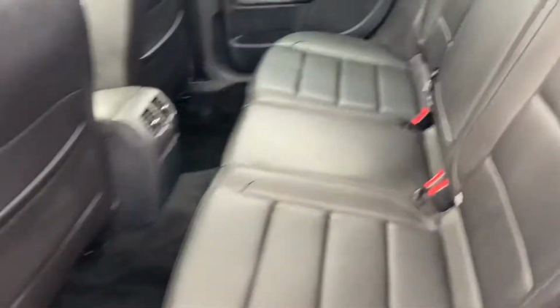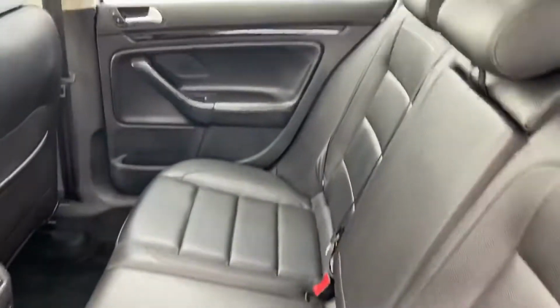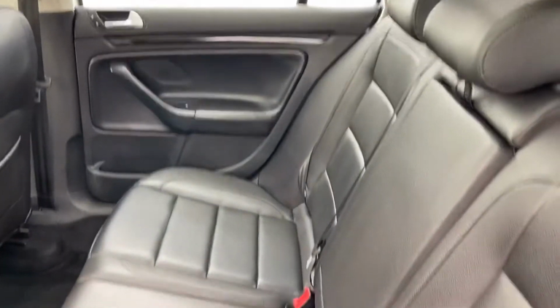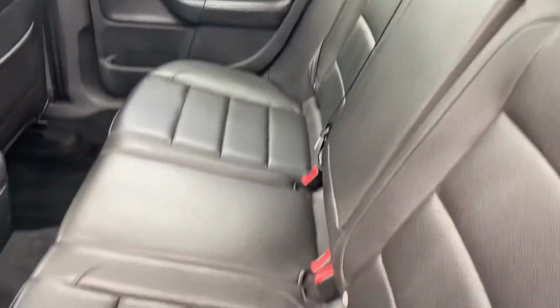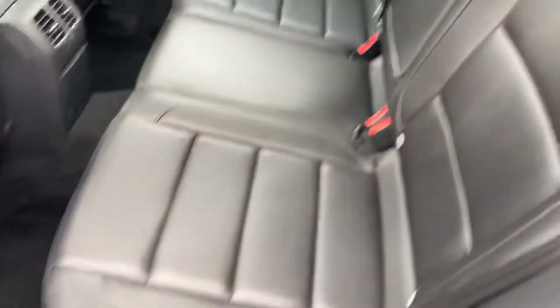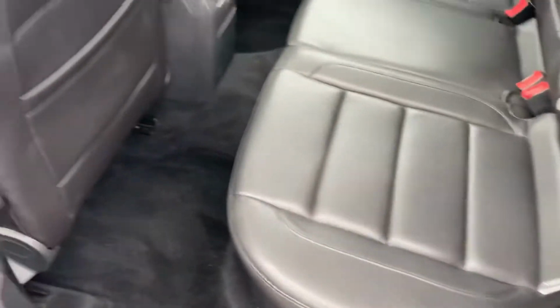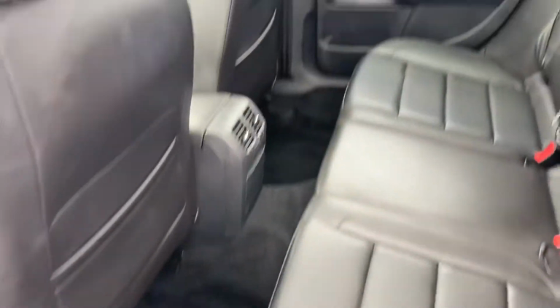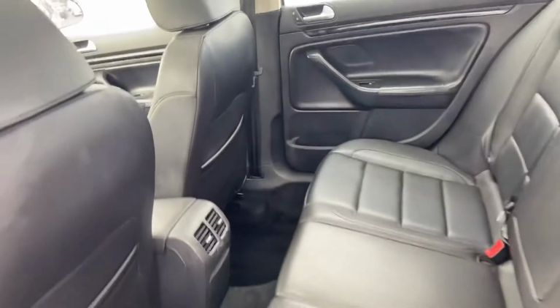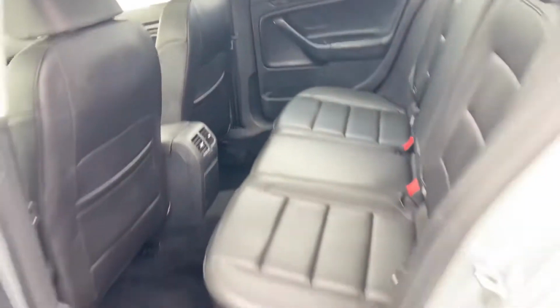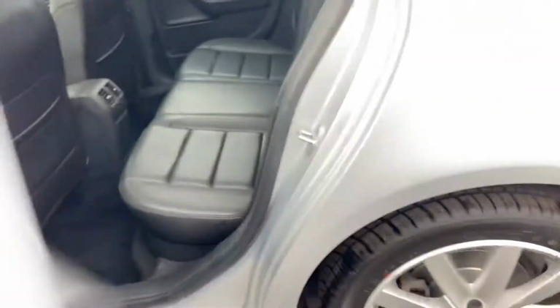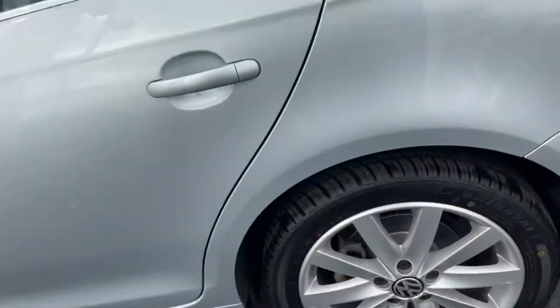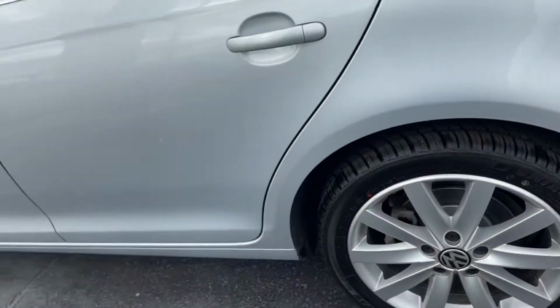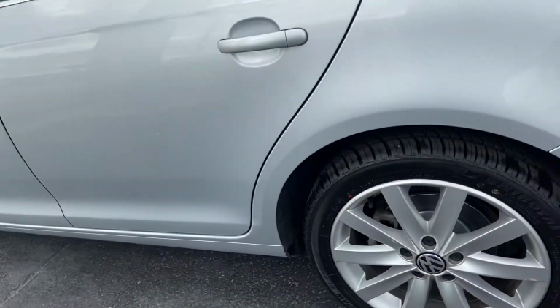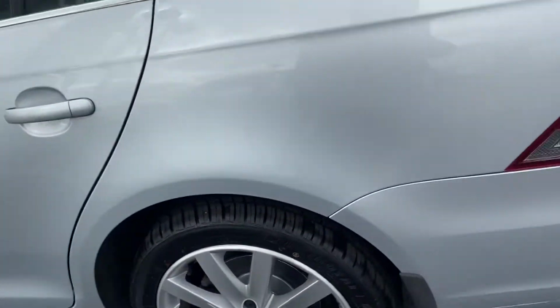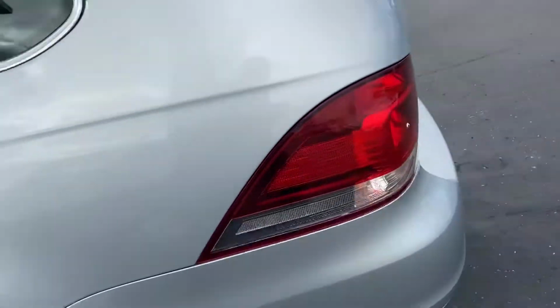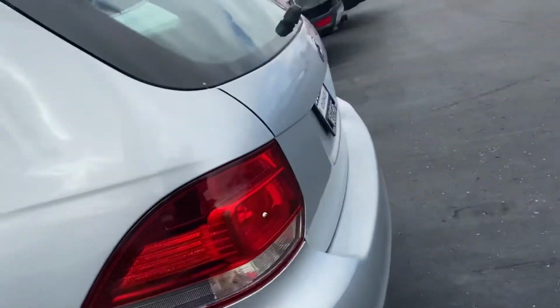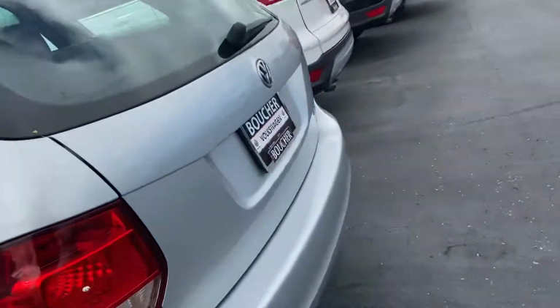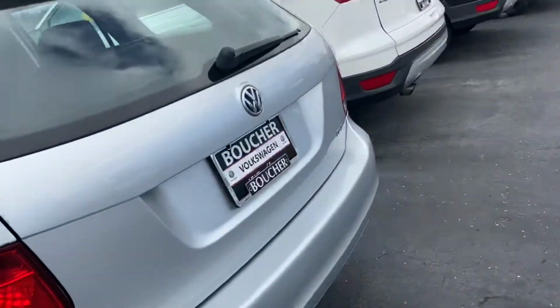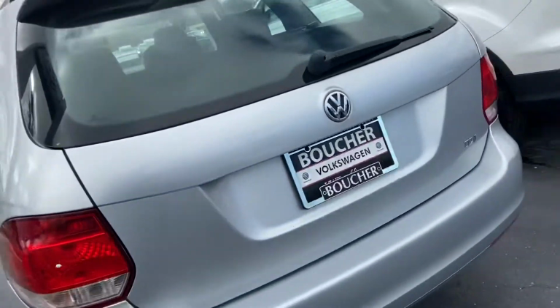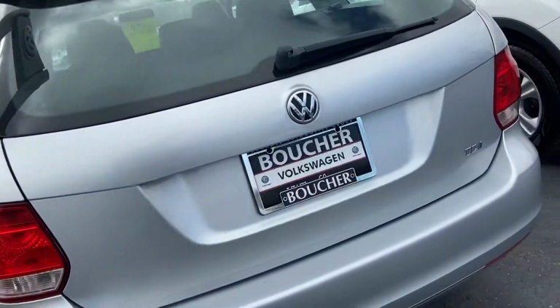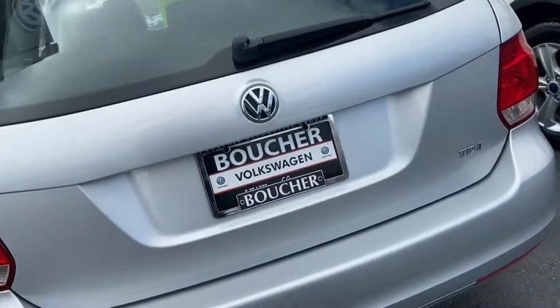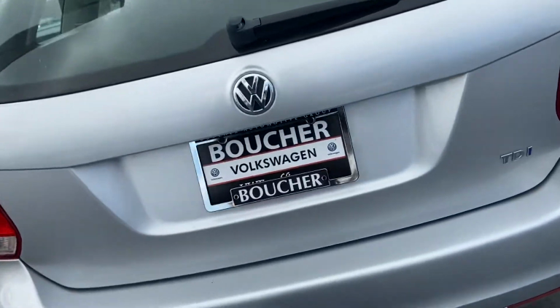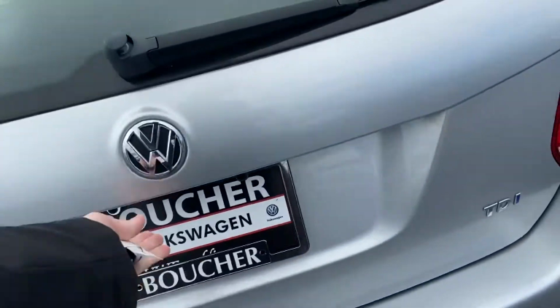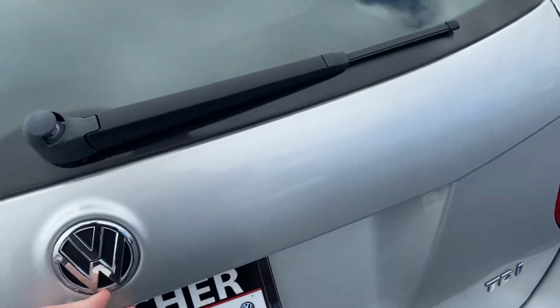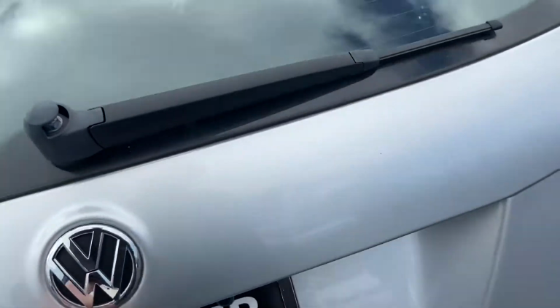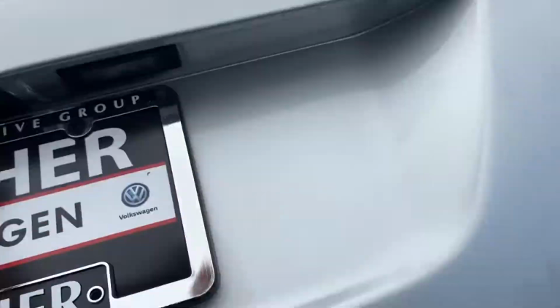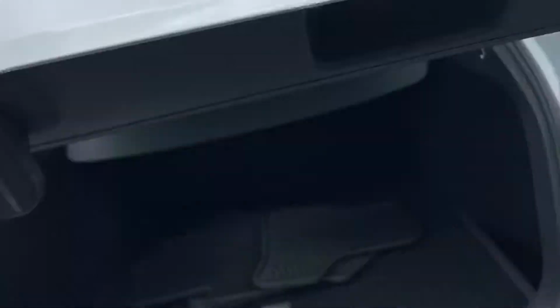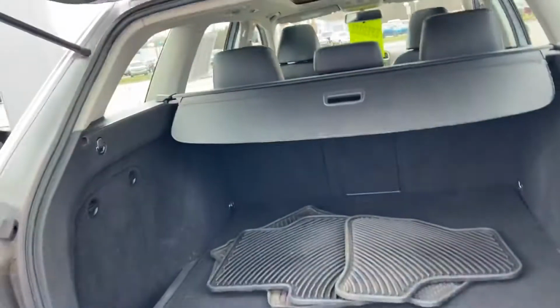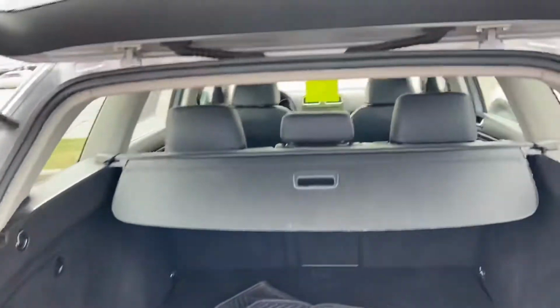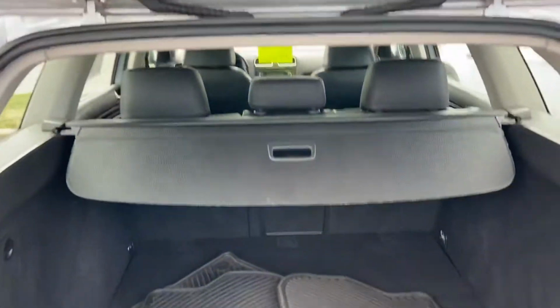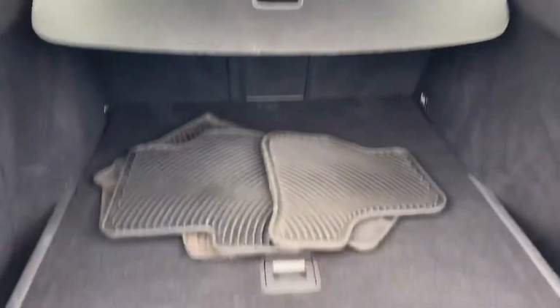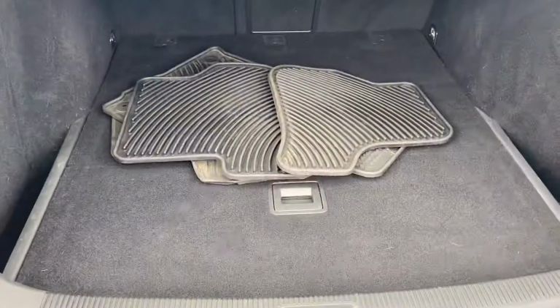The back seat looks really good — hasn't seen much traffic. Tires and wheels look good, recently done. It has the cargo cover in back and also has all-season mats.